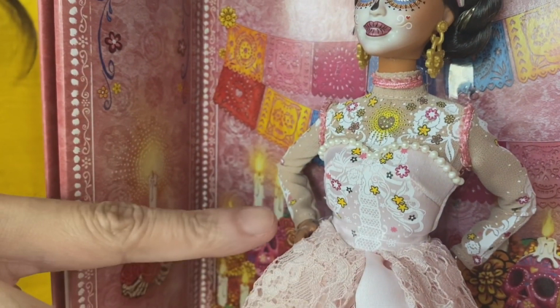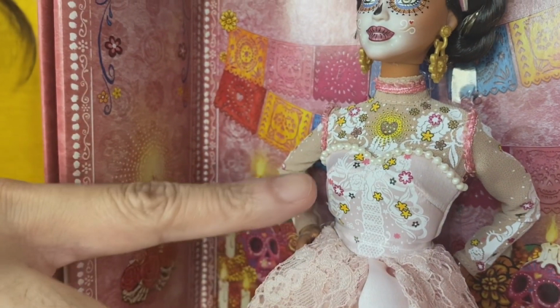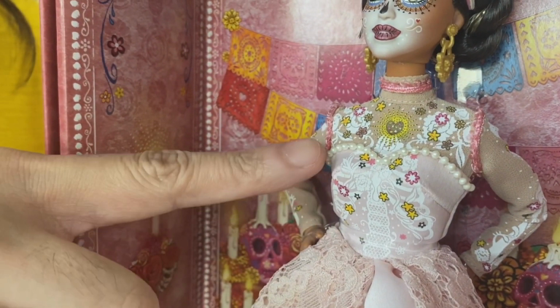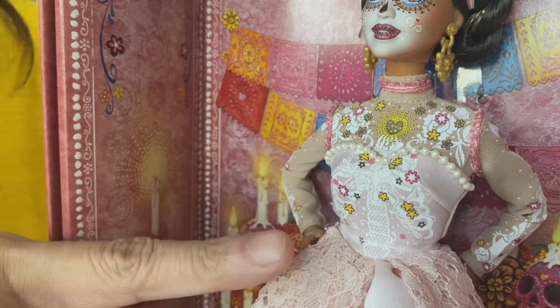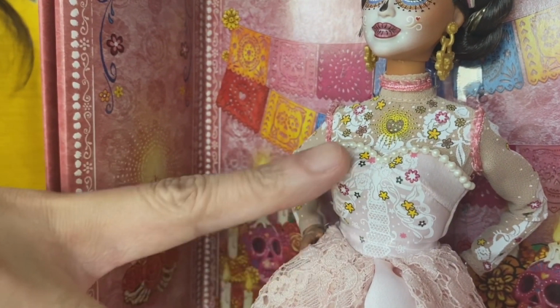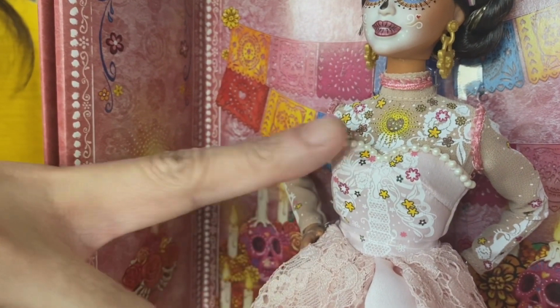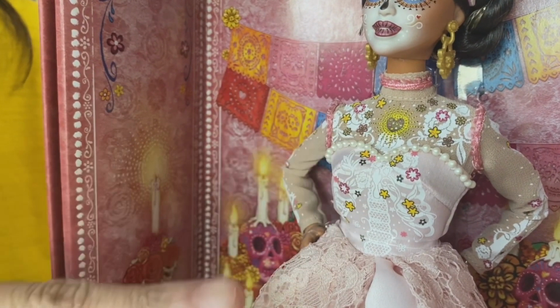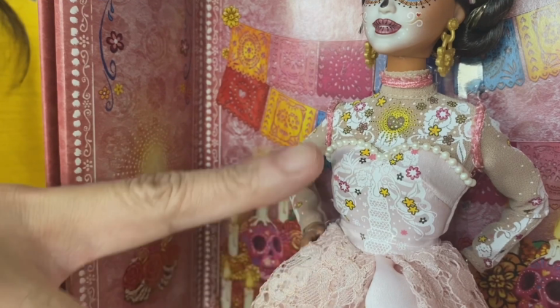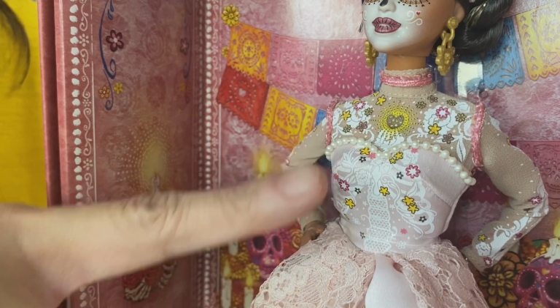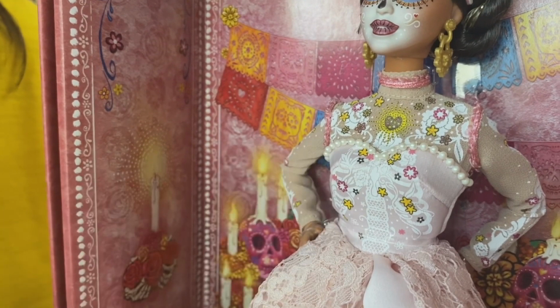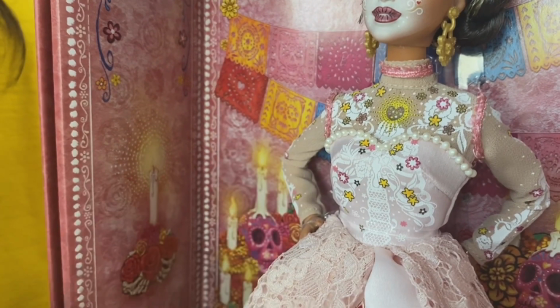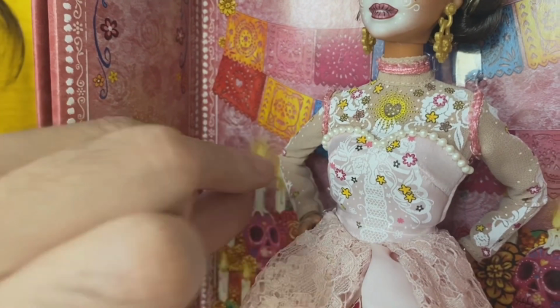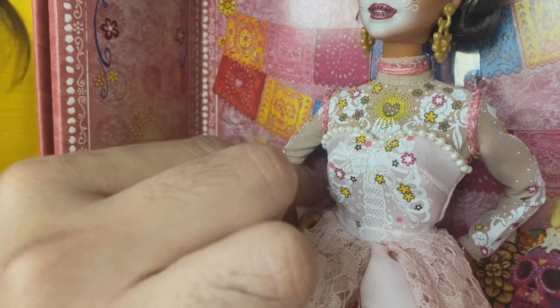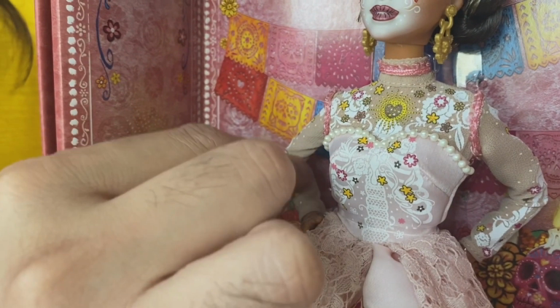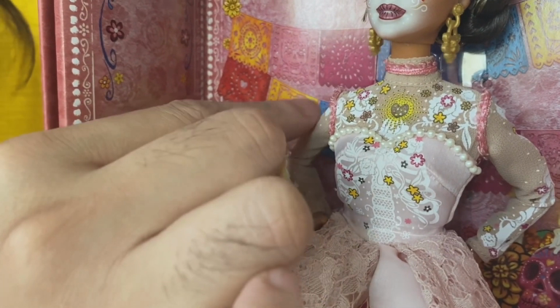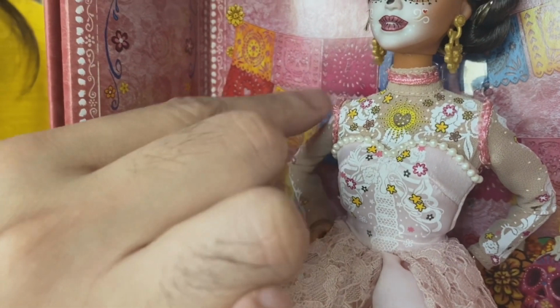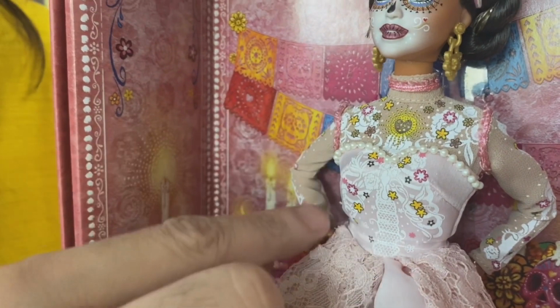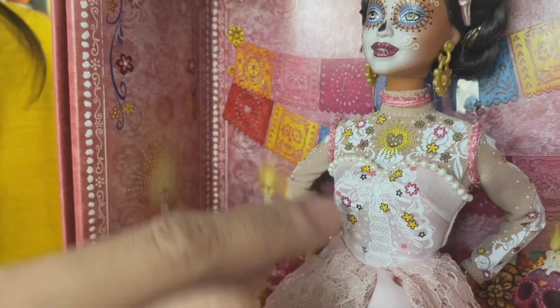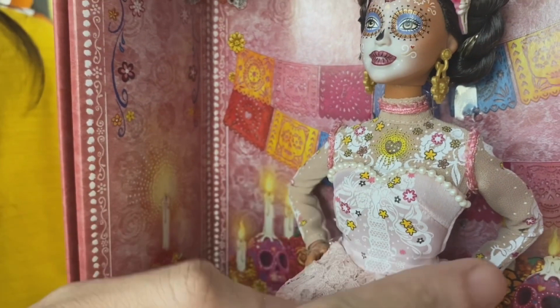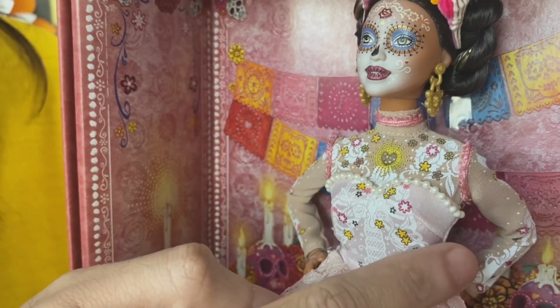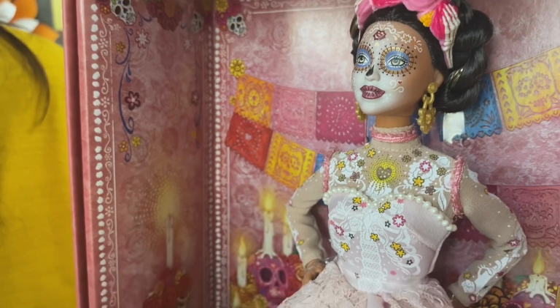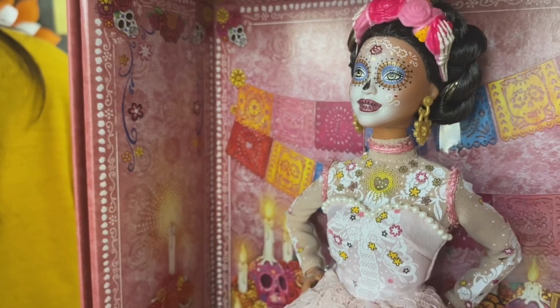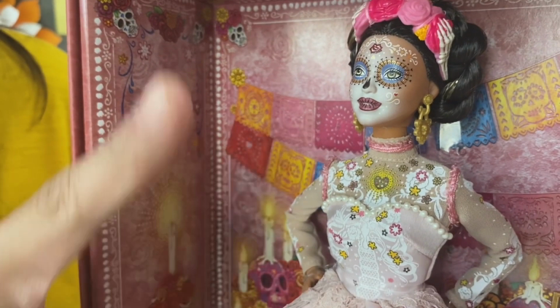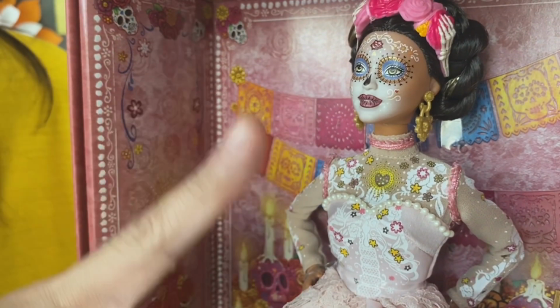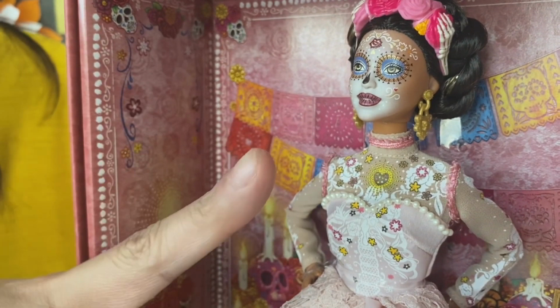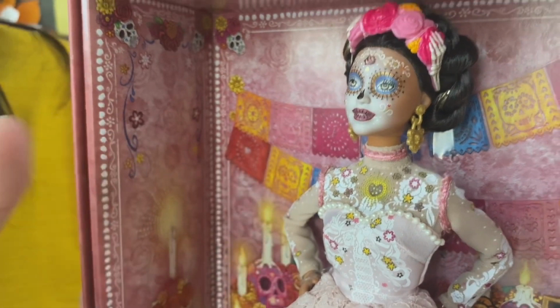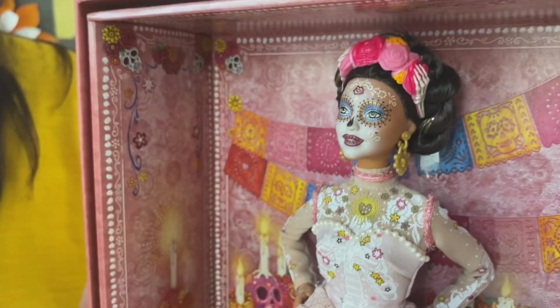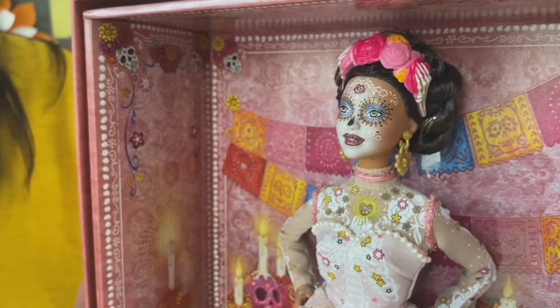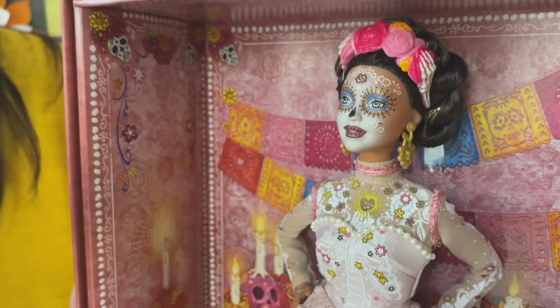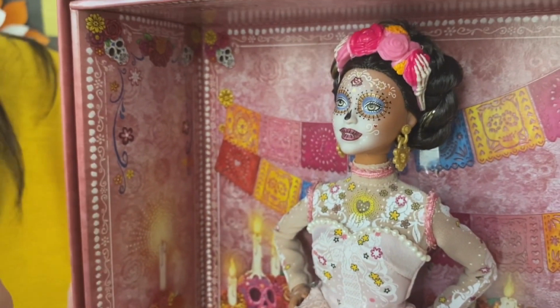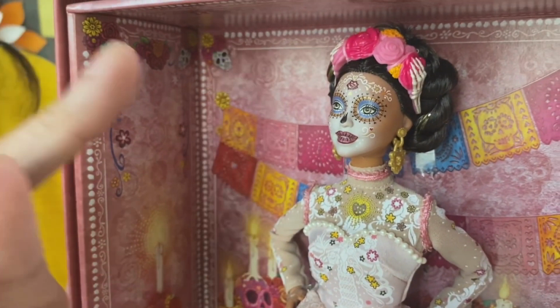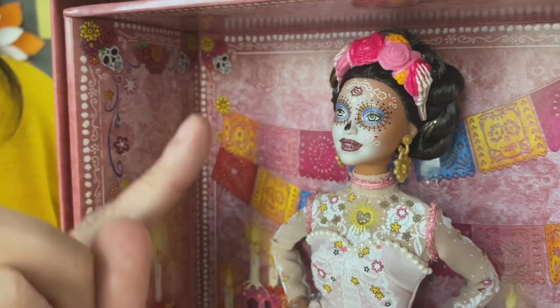There's this heart at the center, and she's wearing lace on top. And then the face — it's a captivating Calavera design with a hand-painted face.